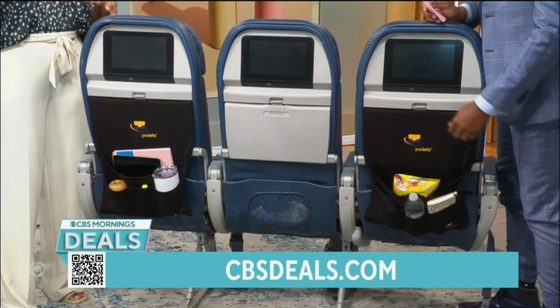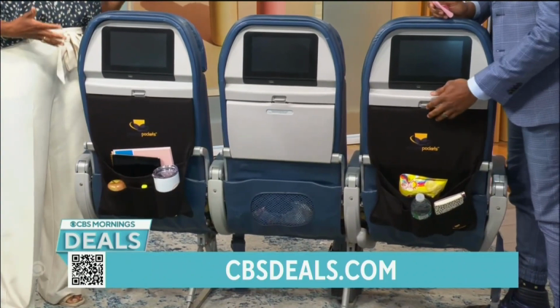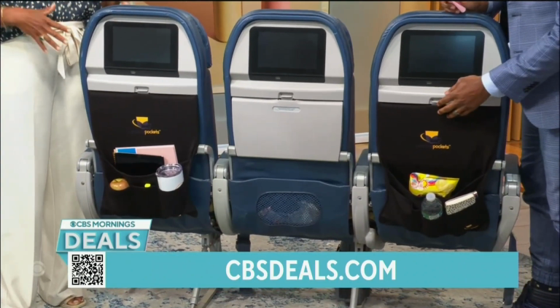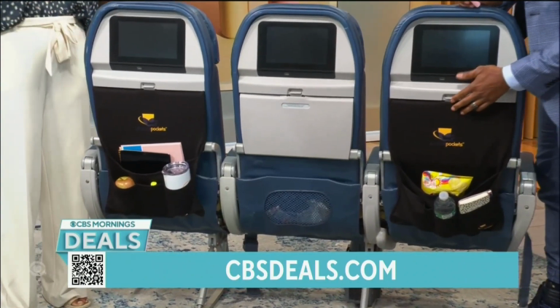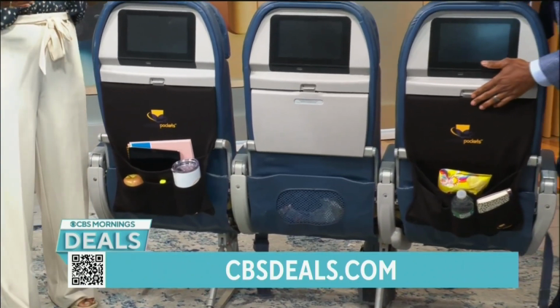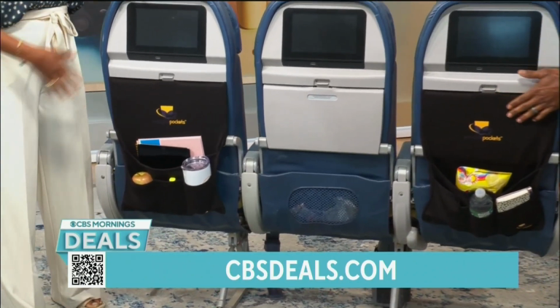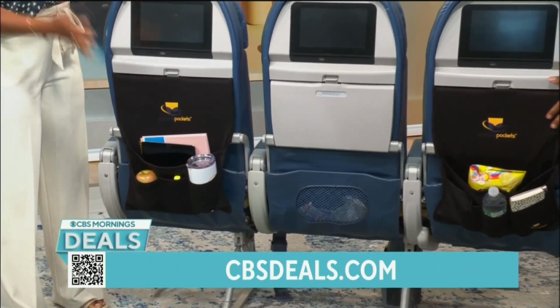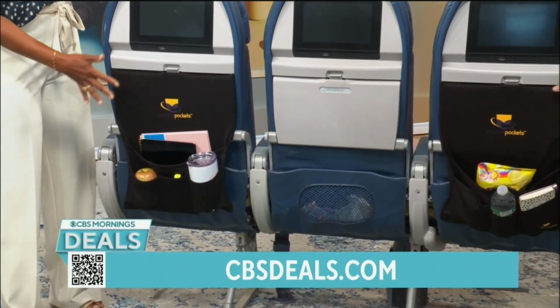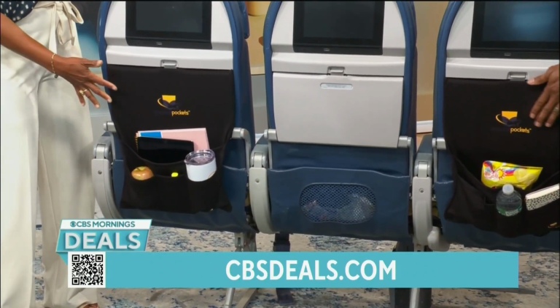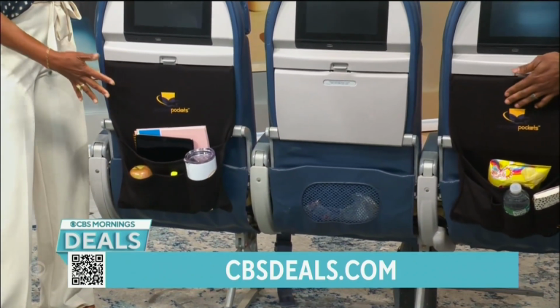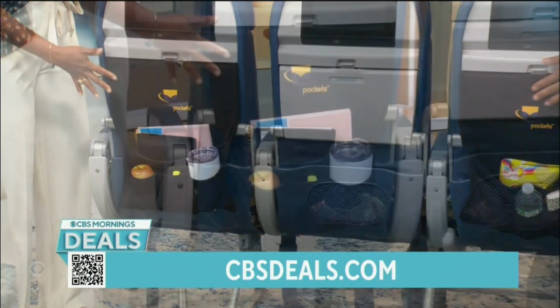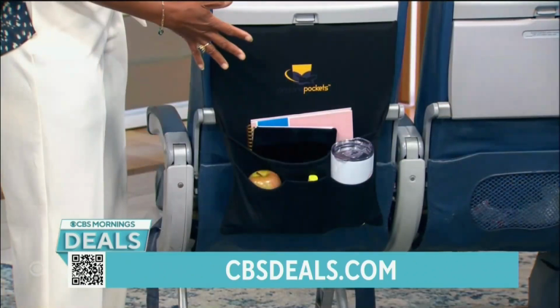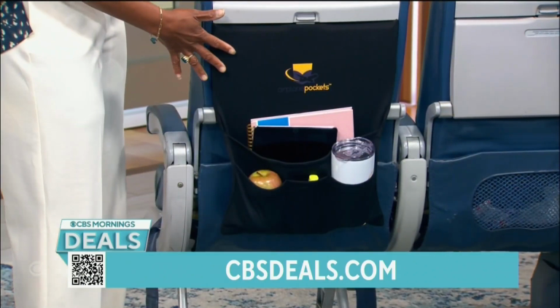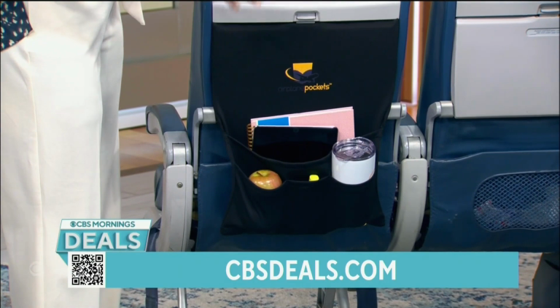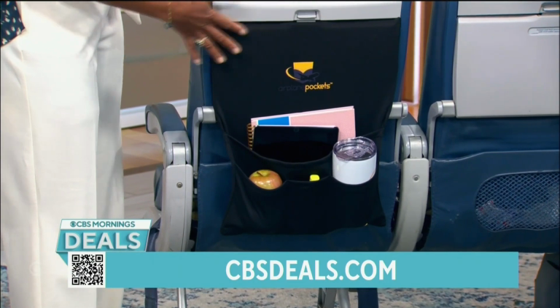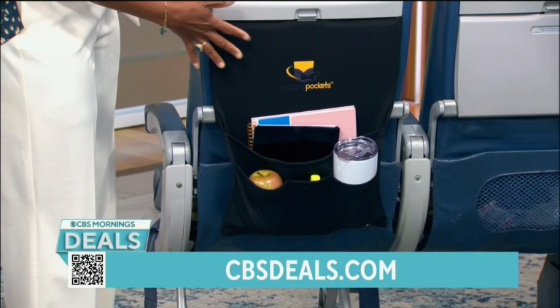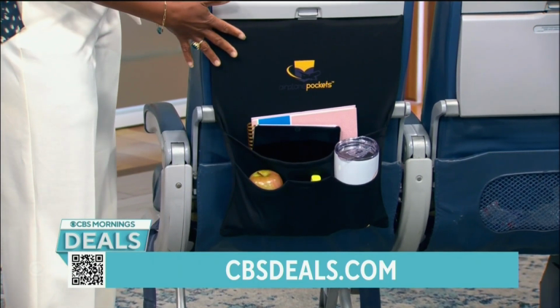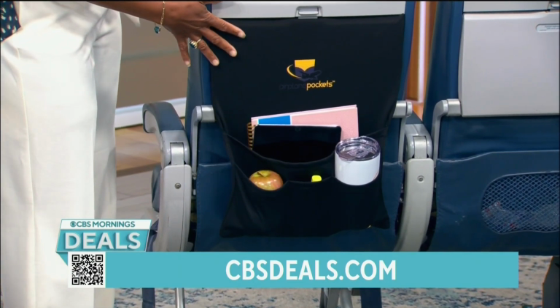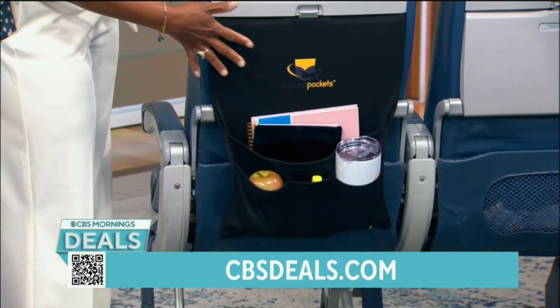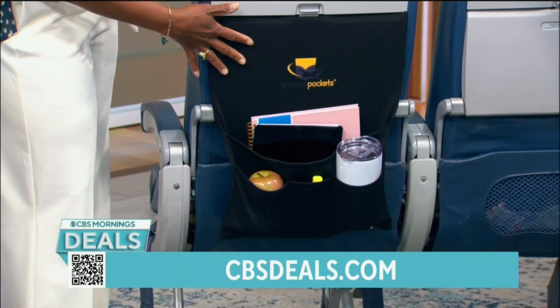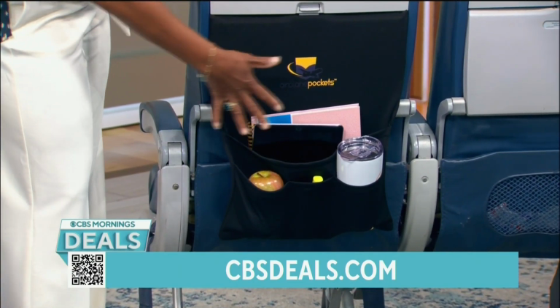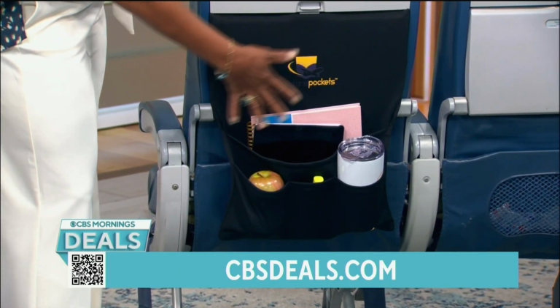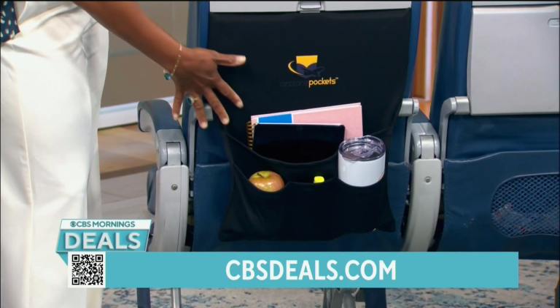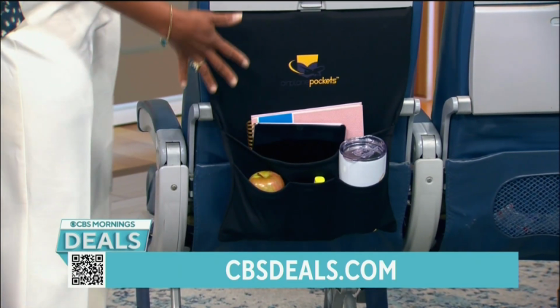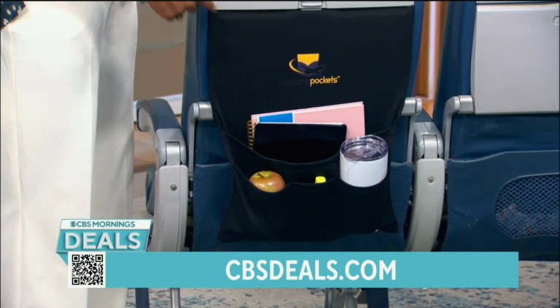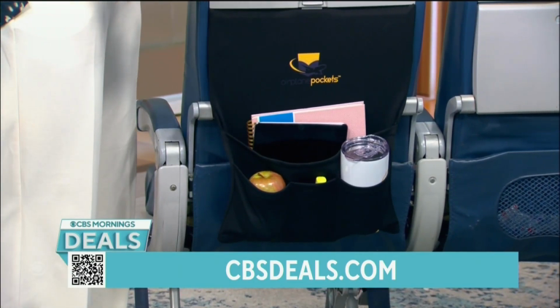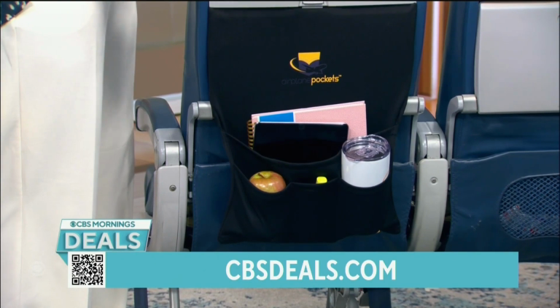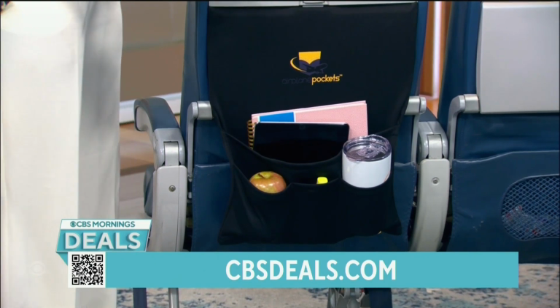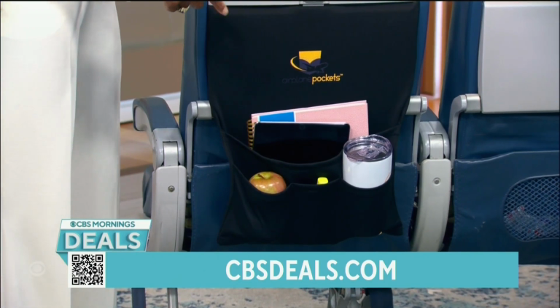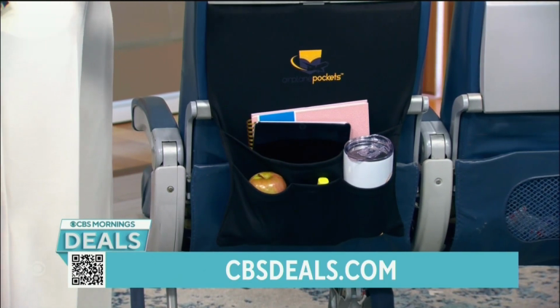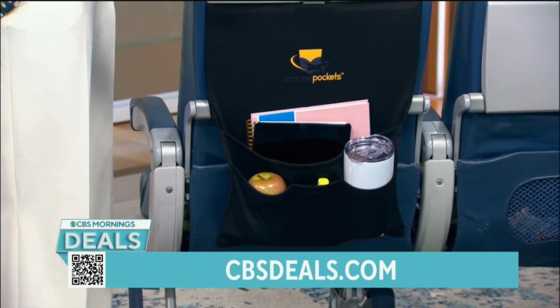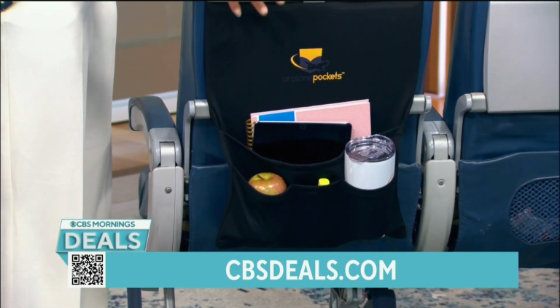So if you're traveling with your kids or just with your stuff, the Airplane Pockets is the thing you want to take when you travel. What's great is it can hold all your stuff — you can see it's holding a water bottle, some fruit, your note cards.